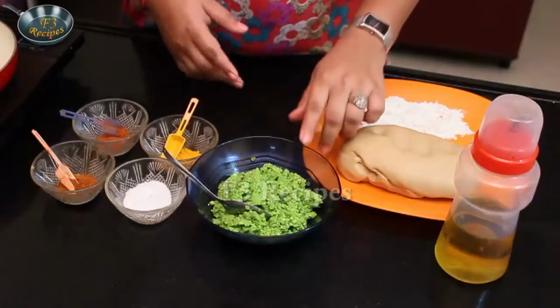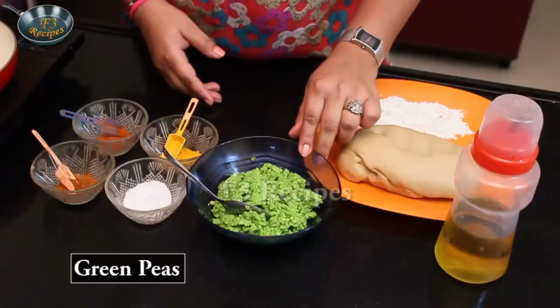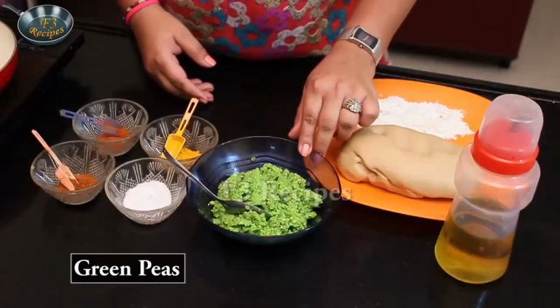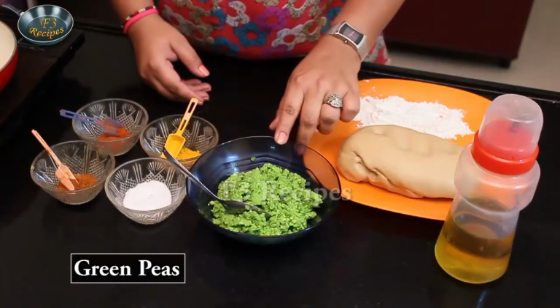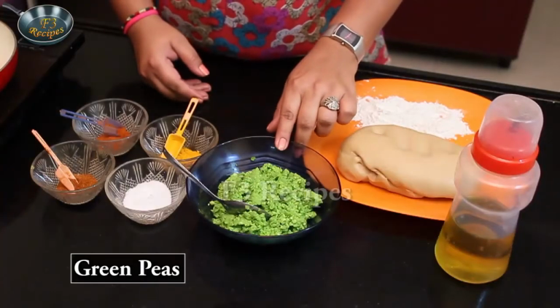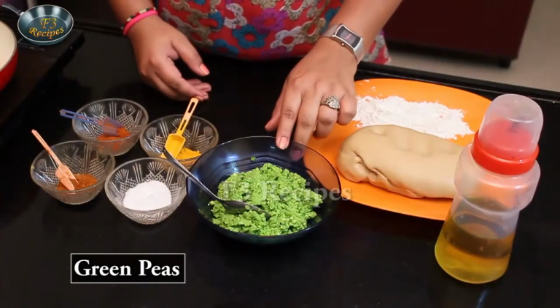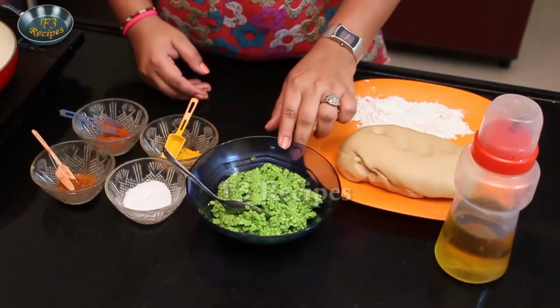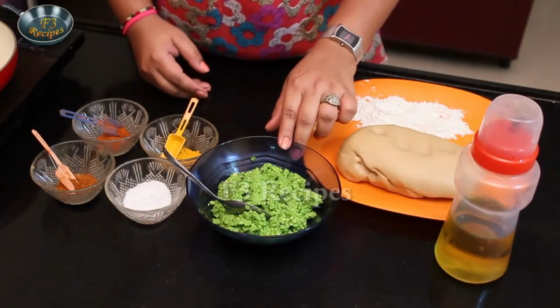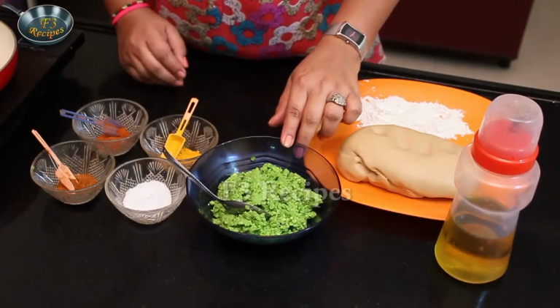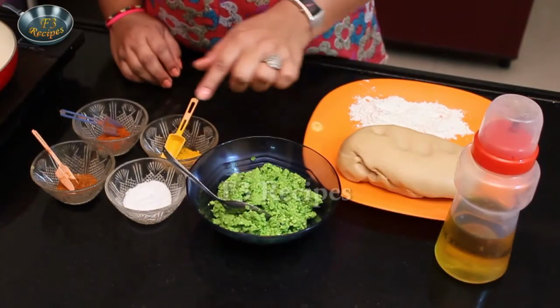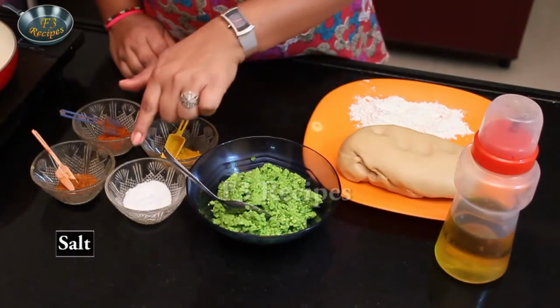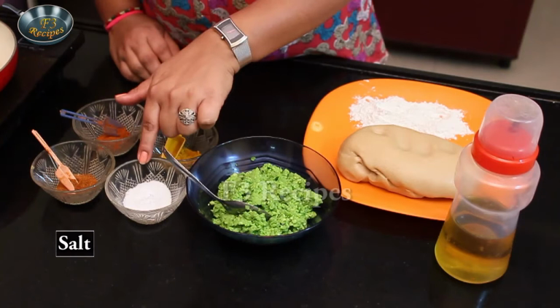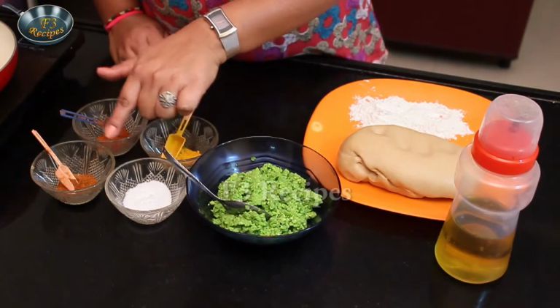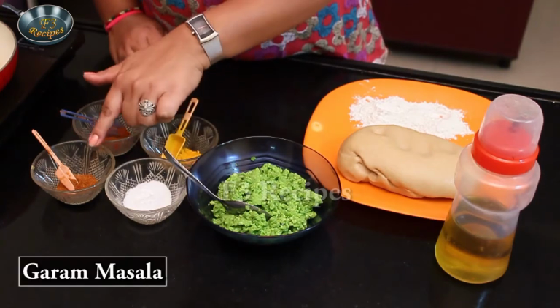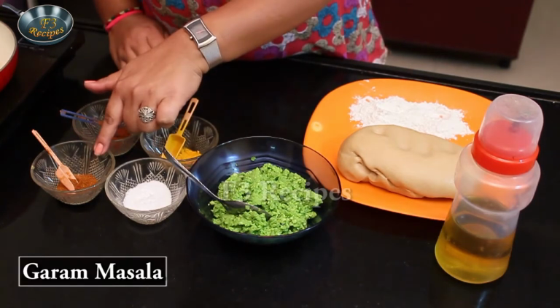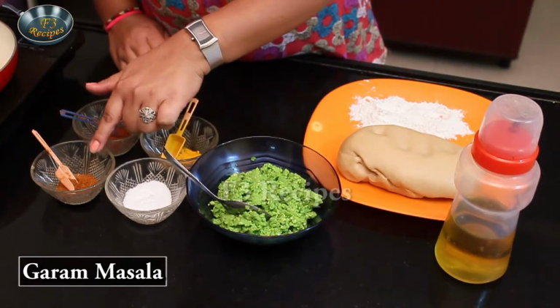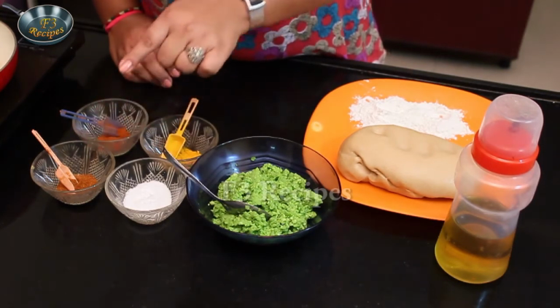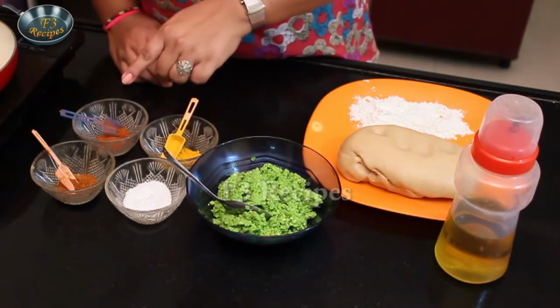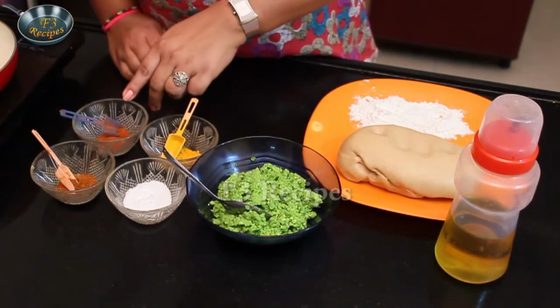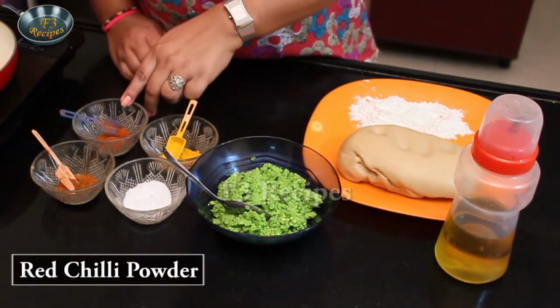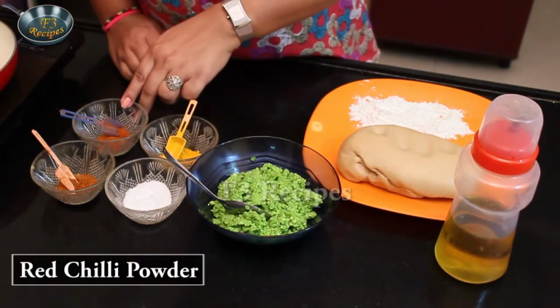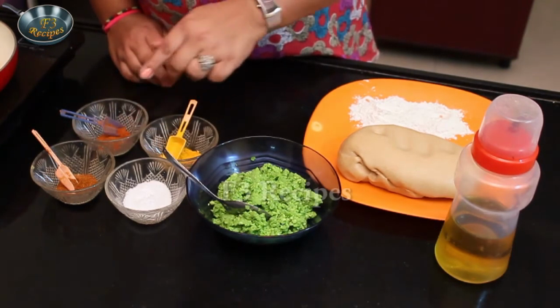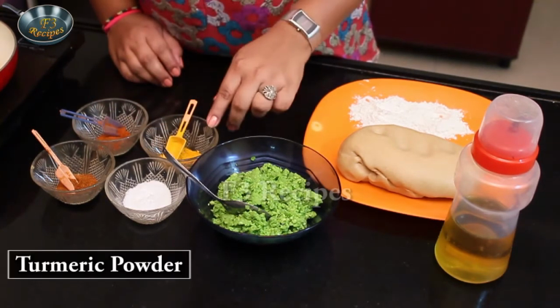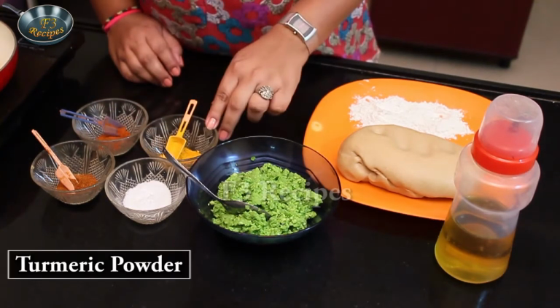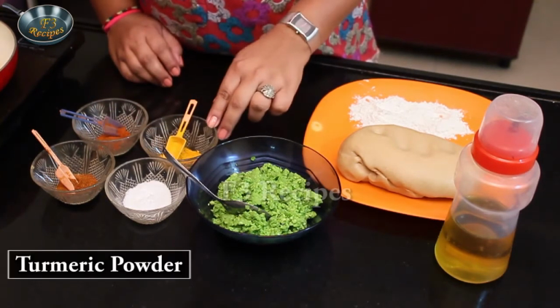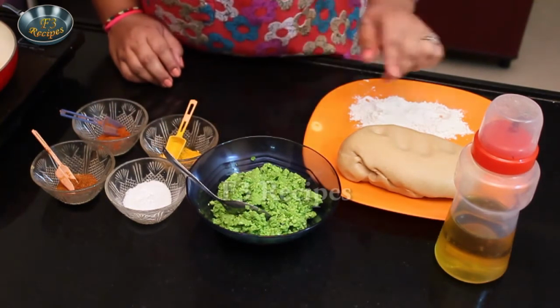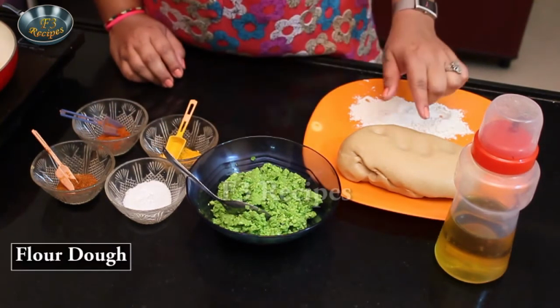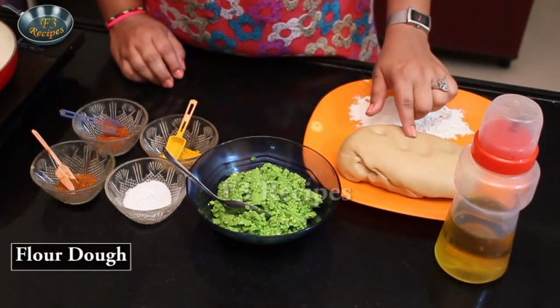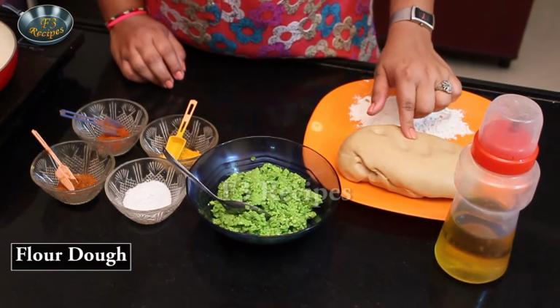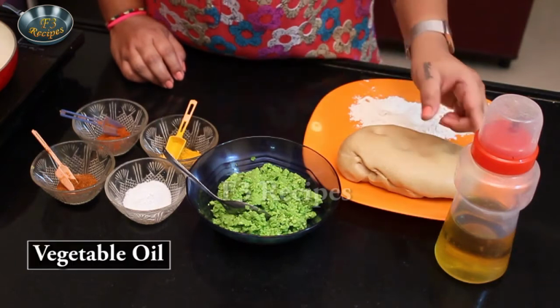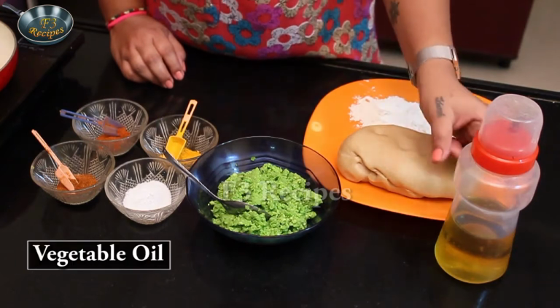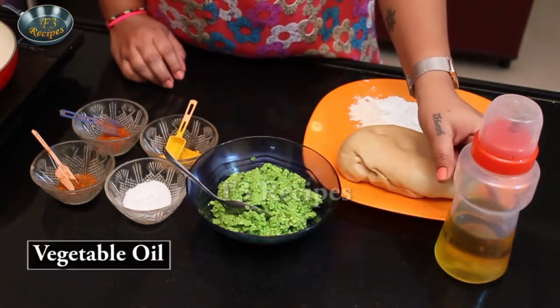We have blended the green peas in a mixer. We will add salt, pepper, garam masala, white powder, haldi powder, wheat flour (atta), and vegetable oil.